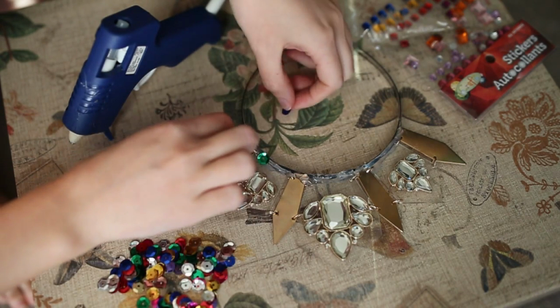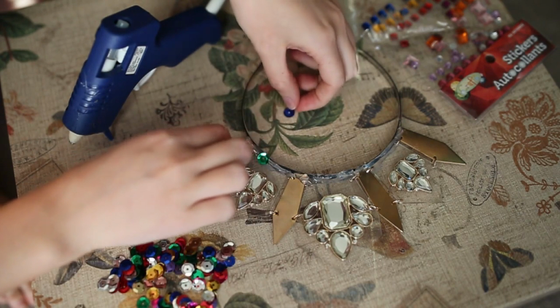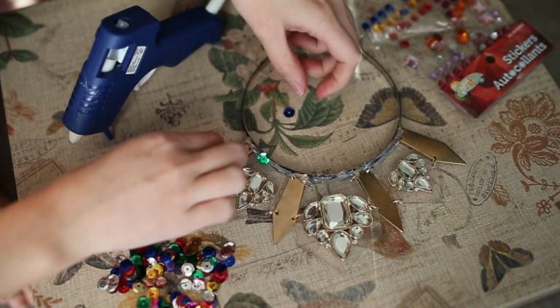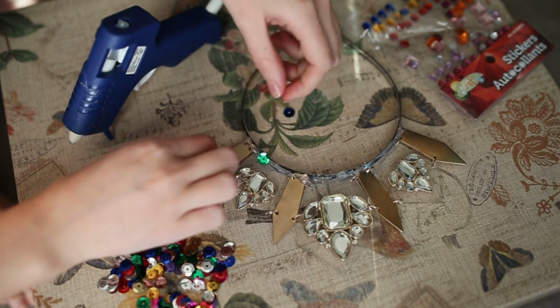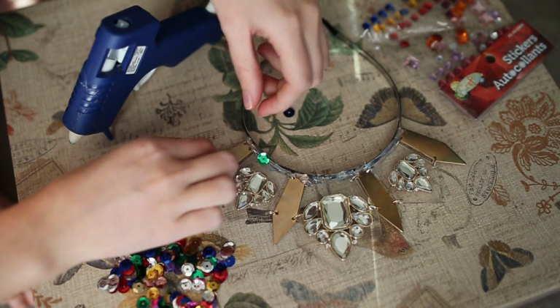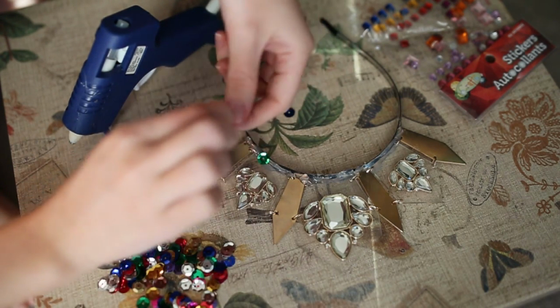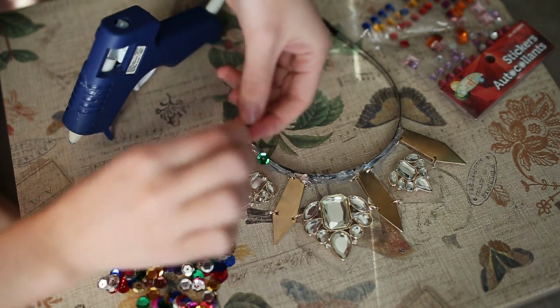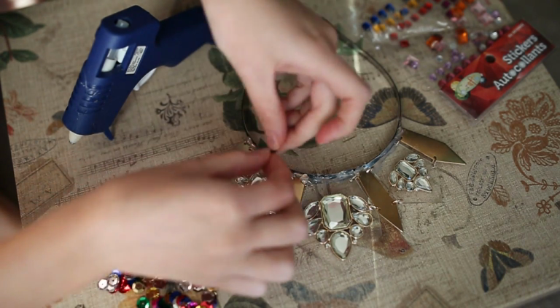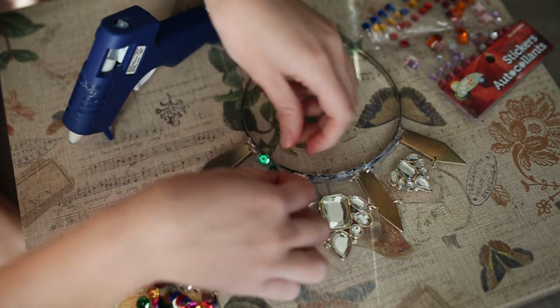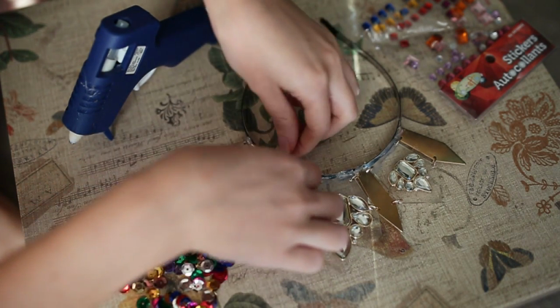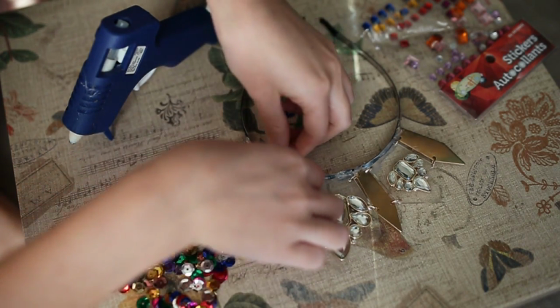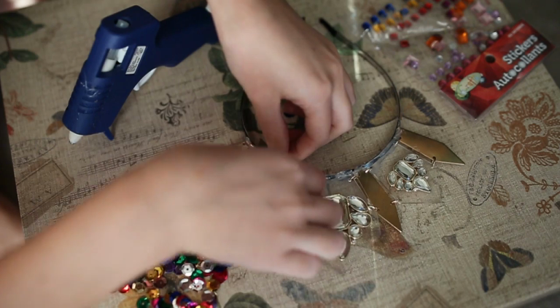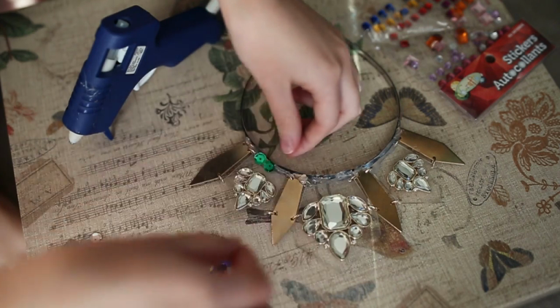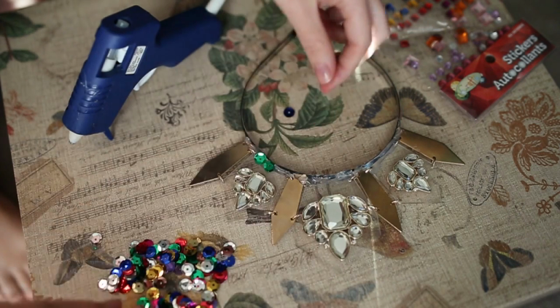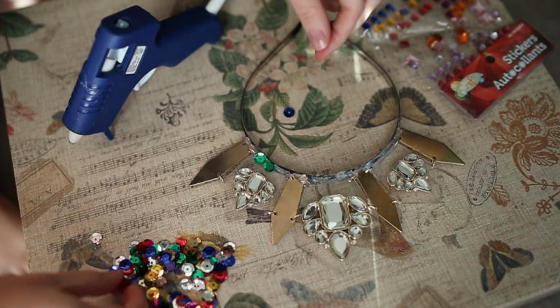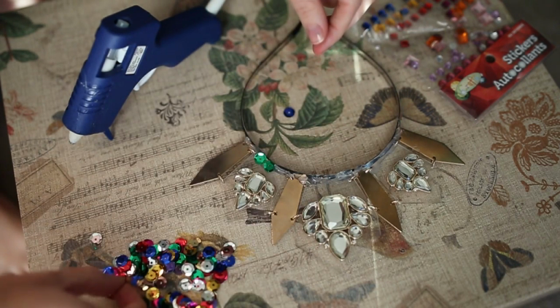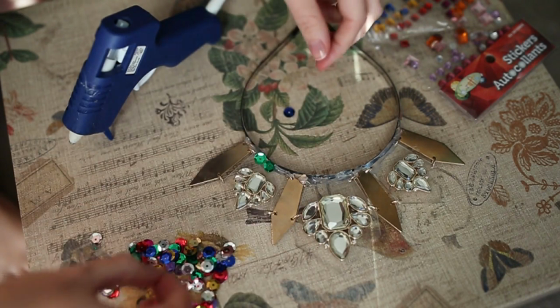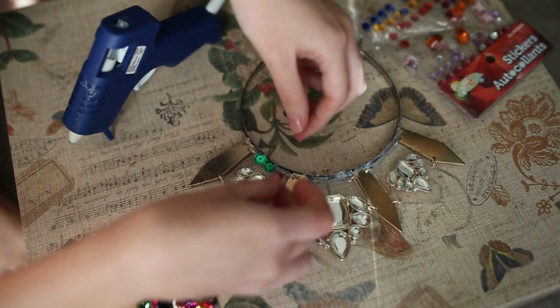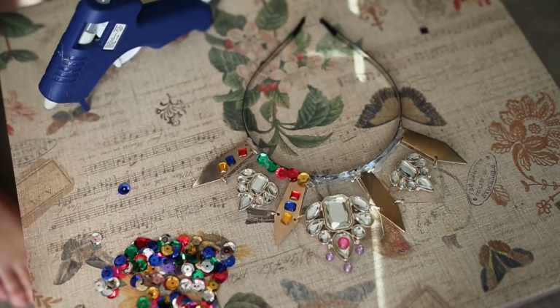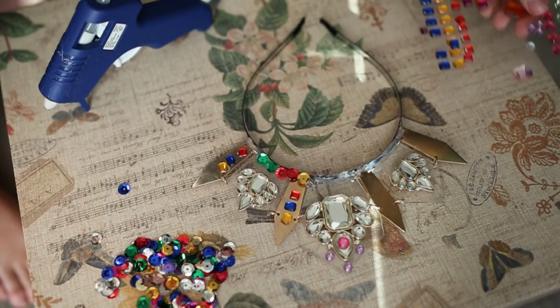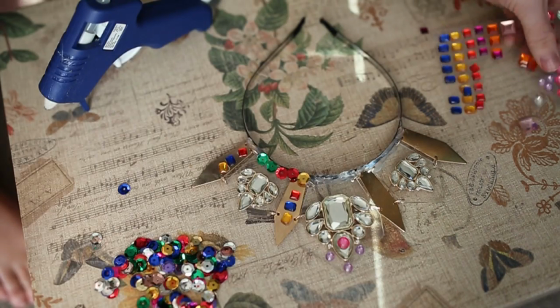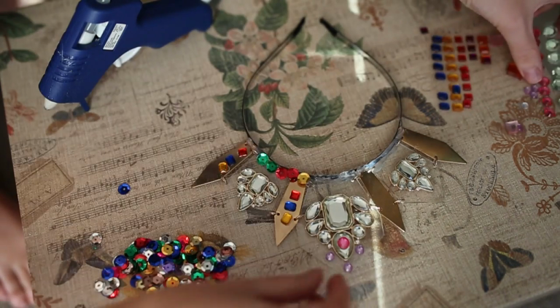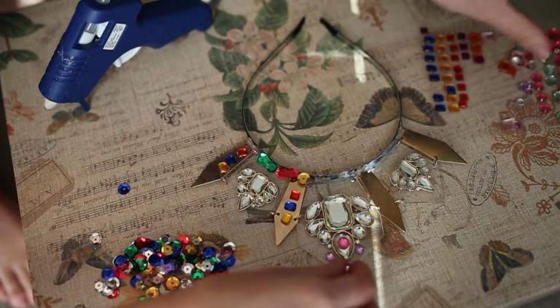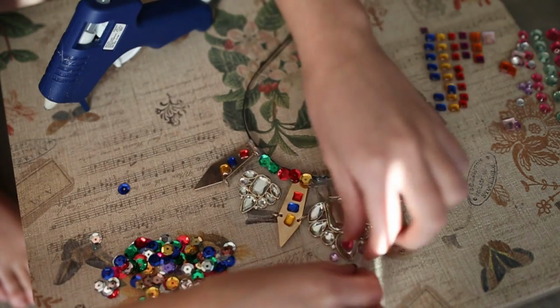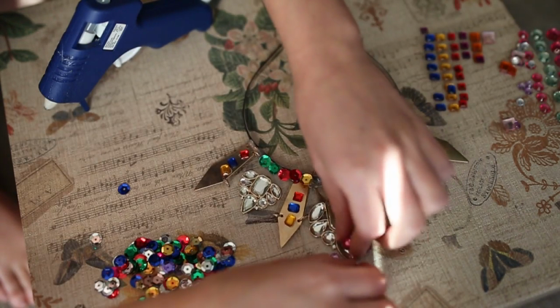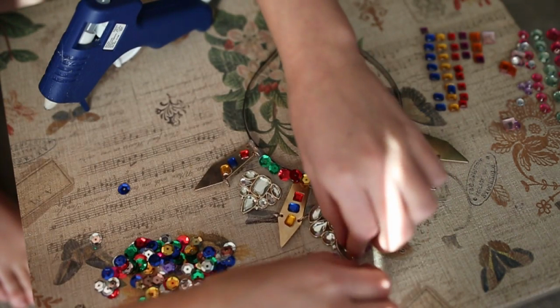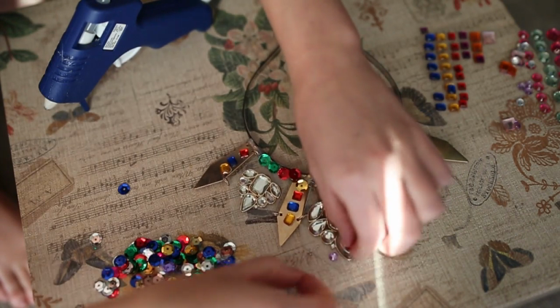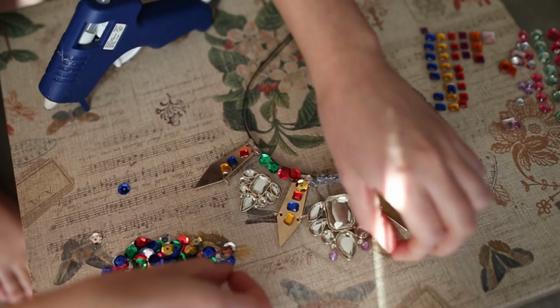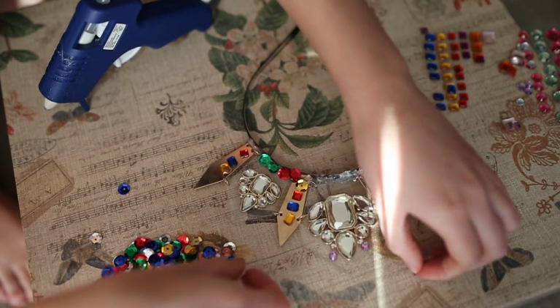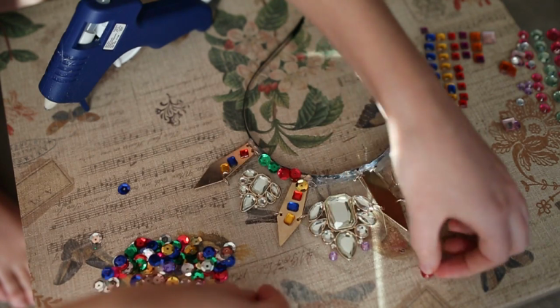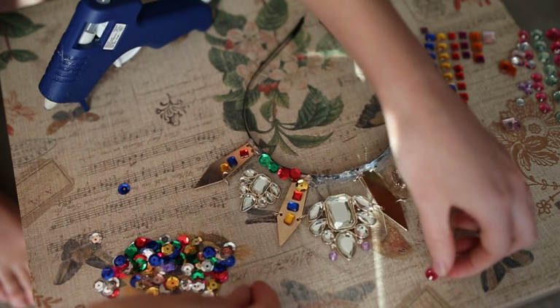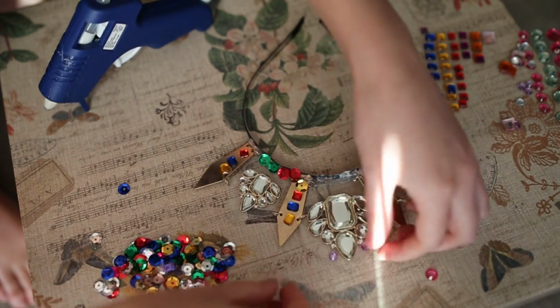Here I'm just playing with different arrangements of these beads and colorful crystals, but in the end I decided to go with pearls and silver.